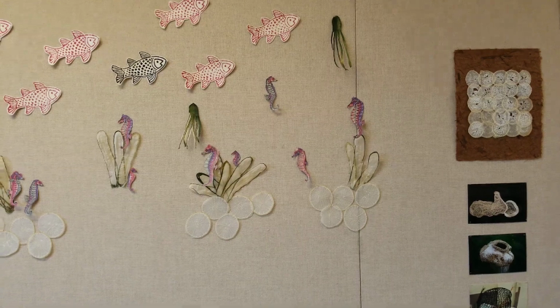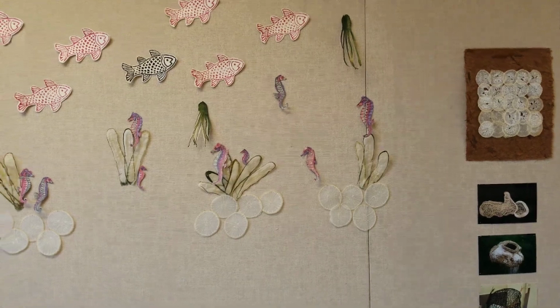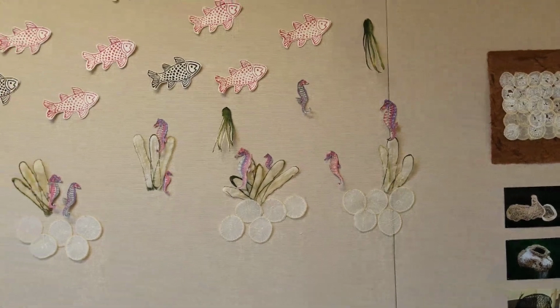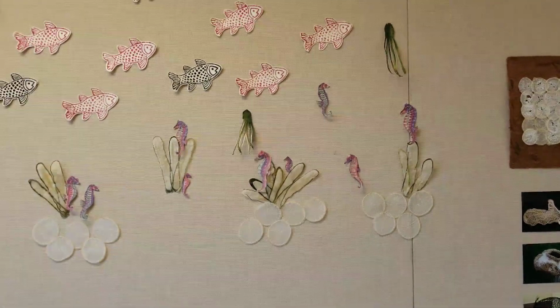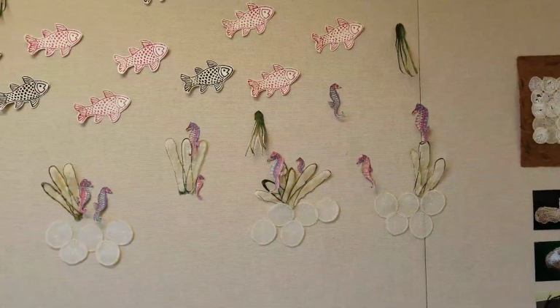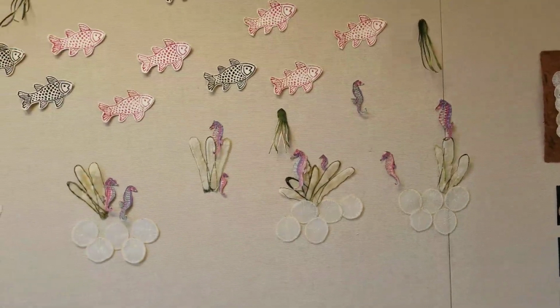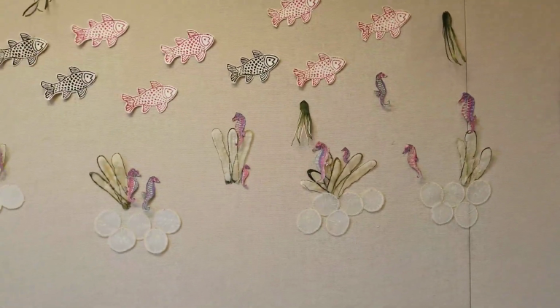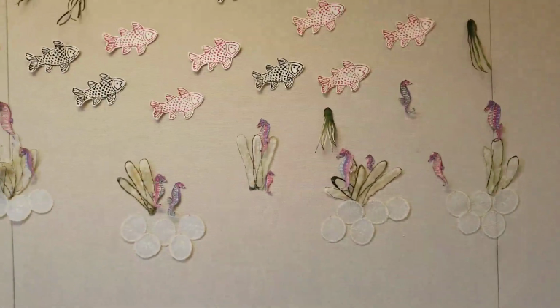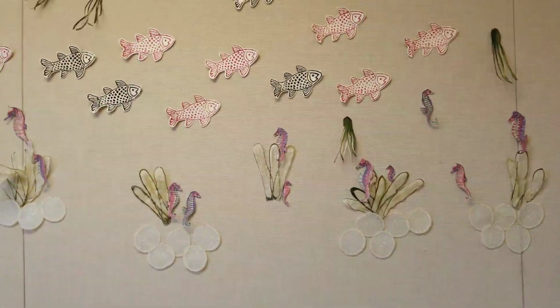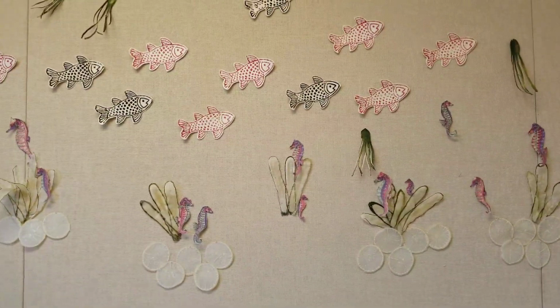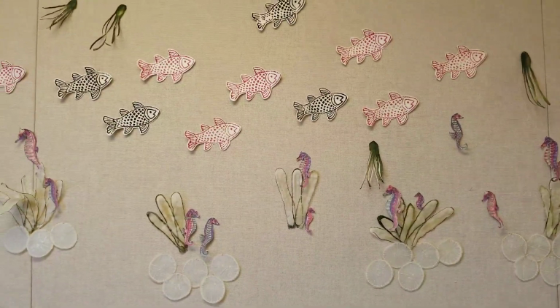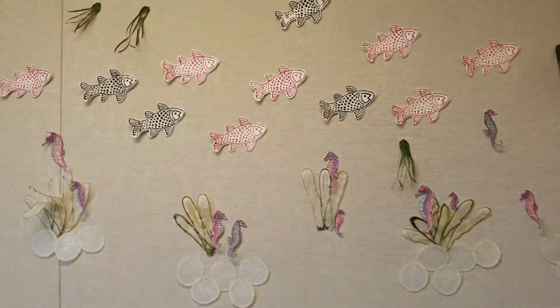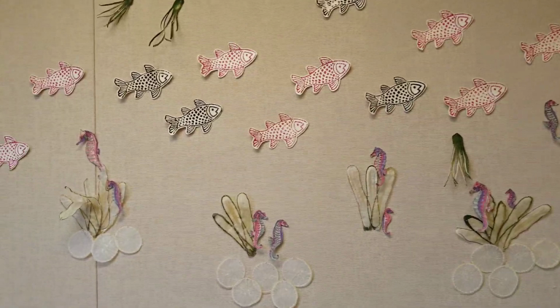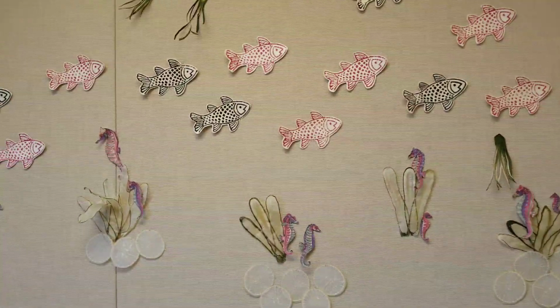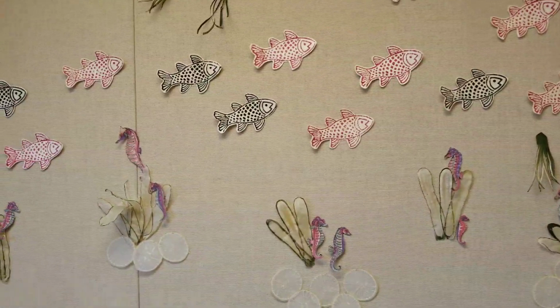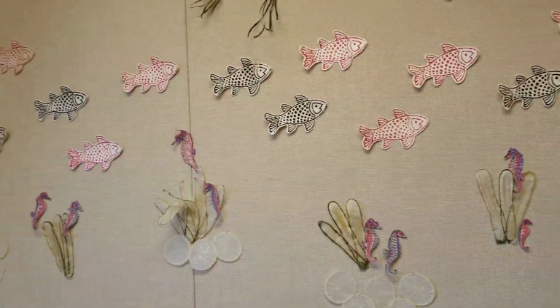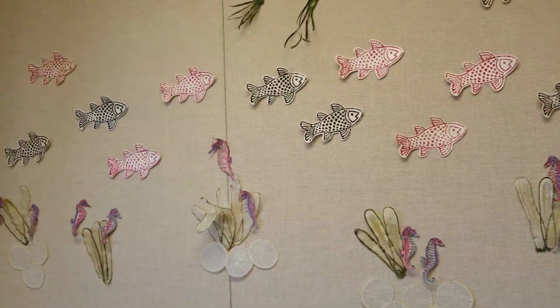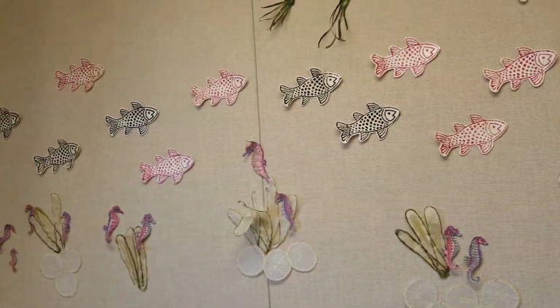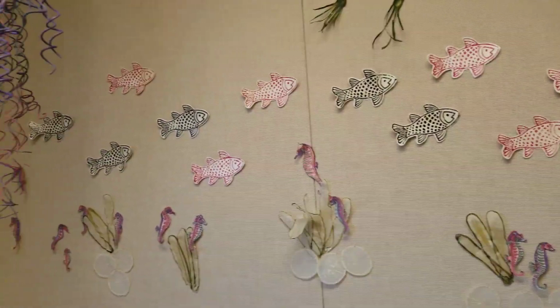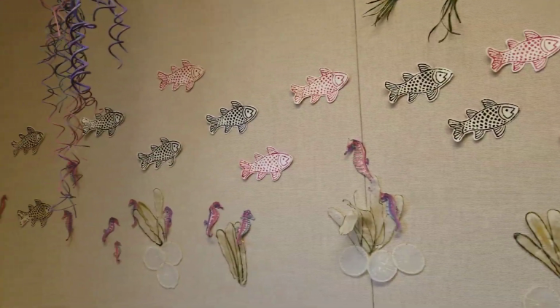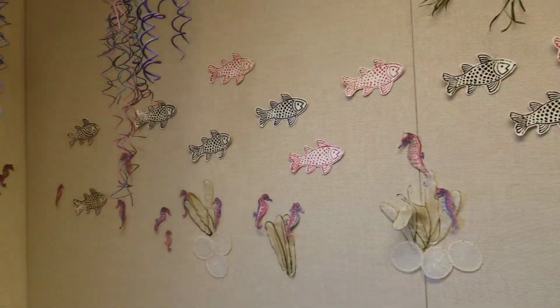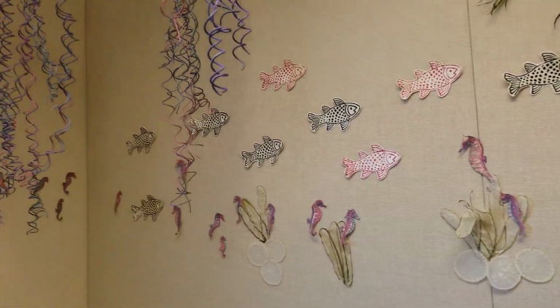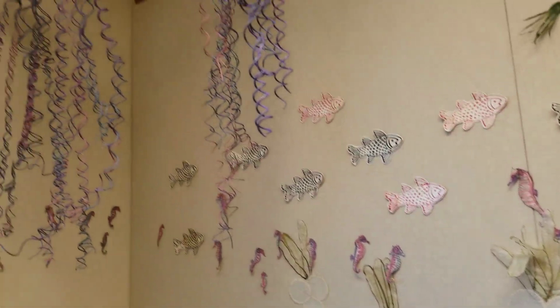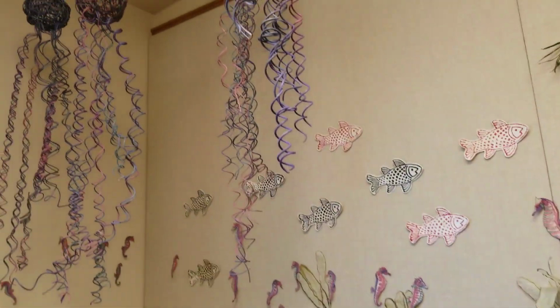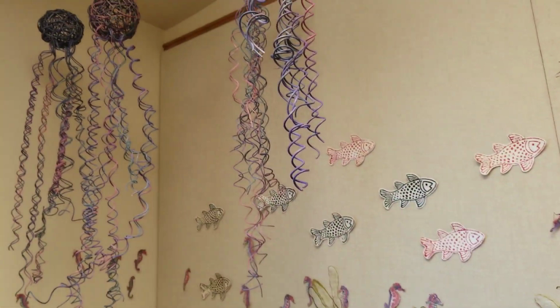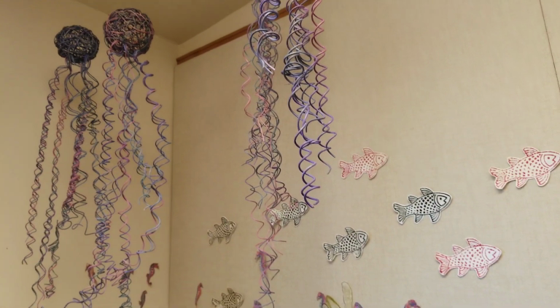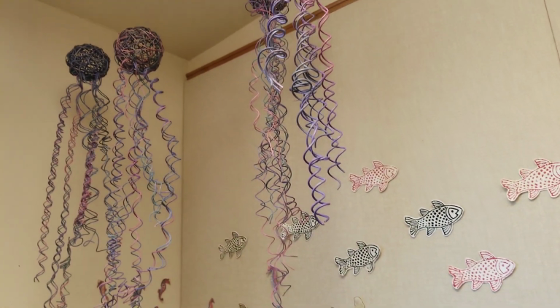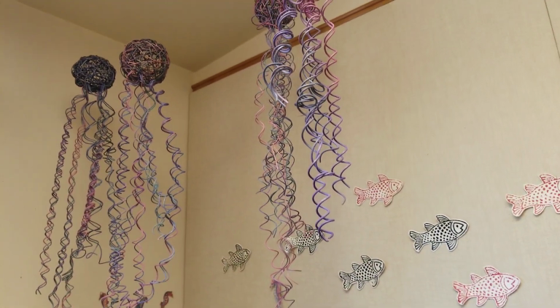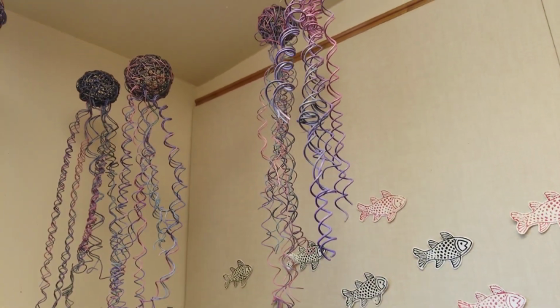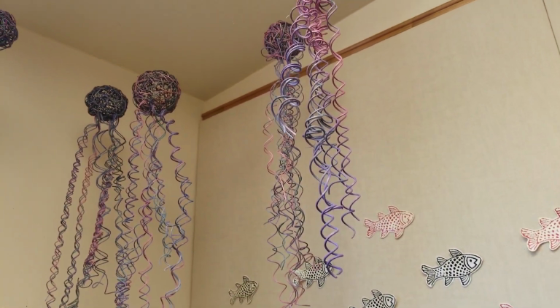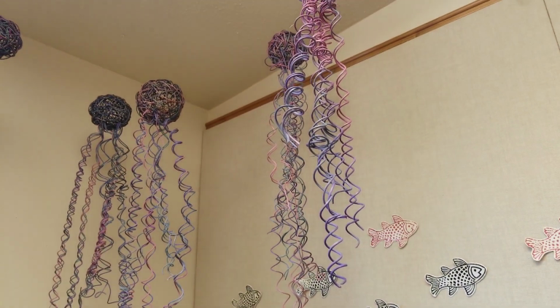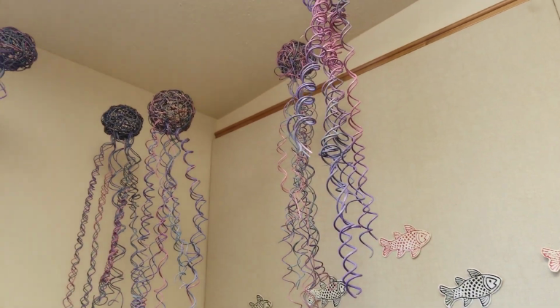Welcome to the Waldport Public Library Visual Art Exhibit. This artist is Susan Jones, and she does Thinking Outside the Basket.